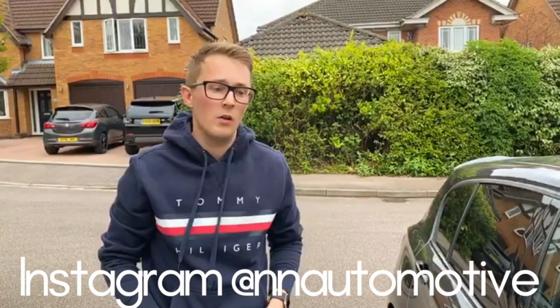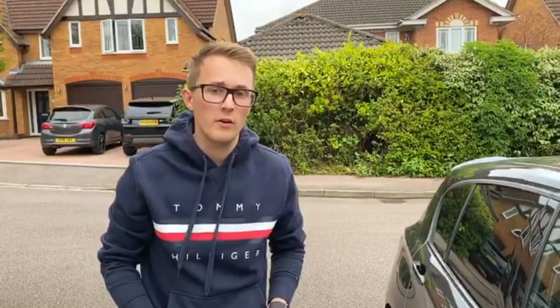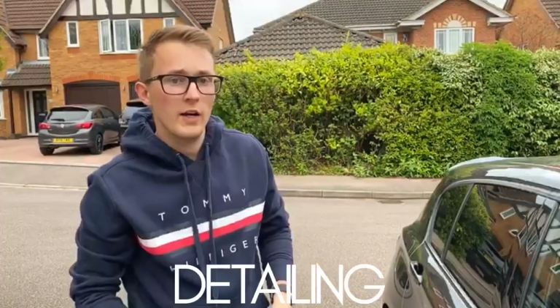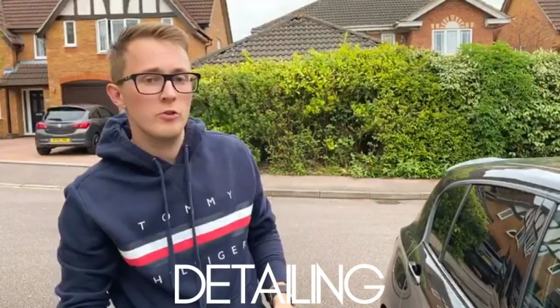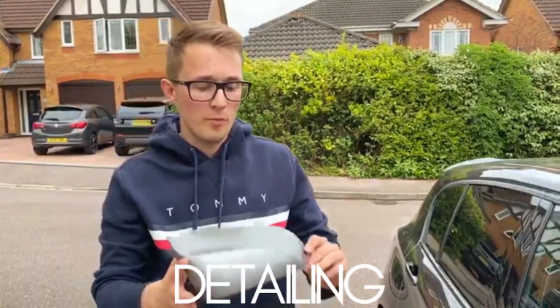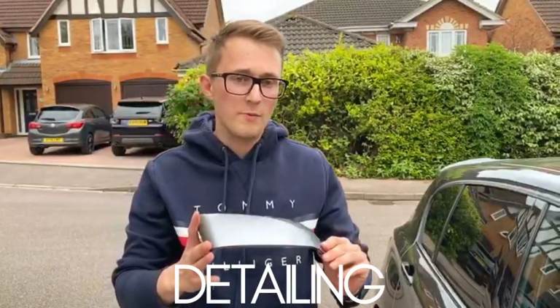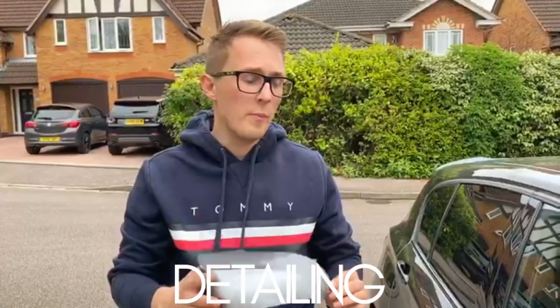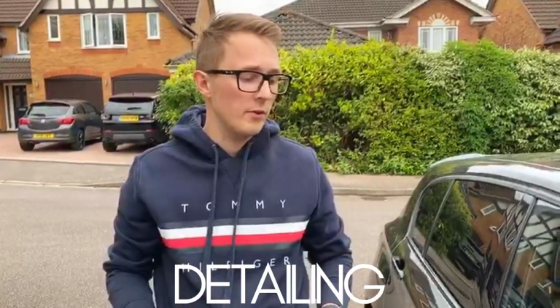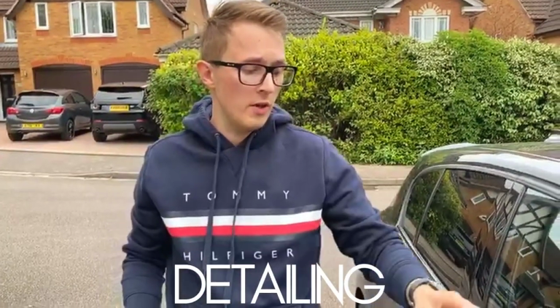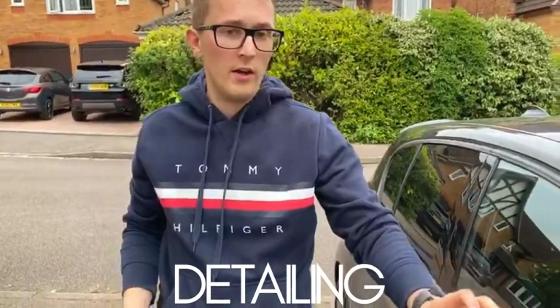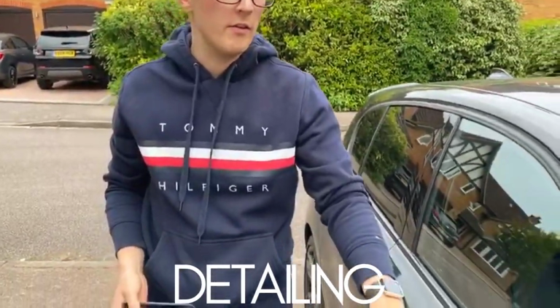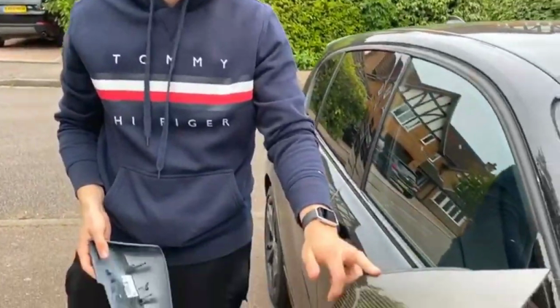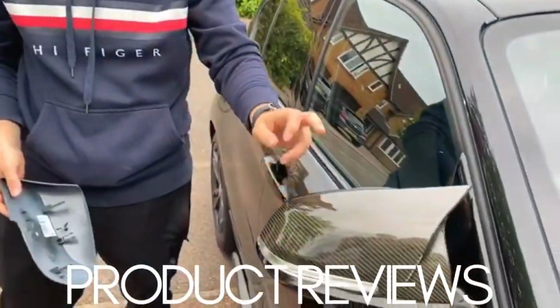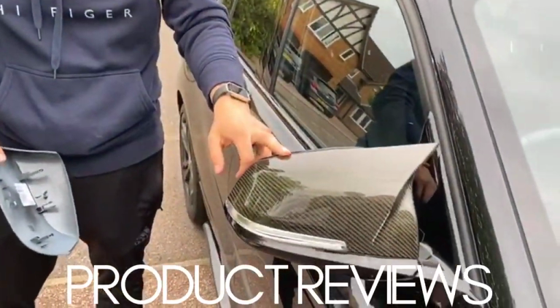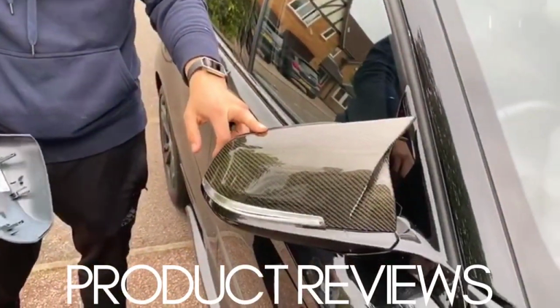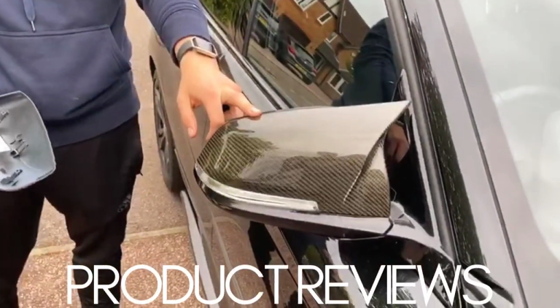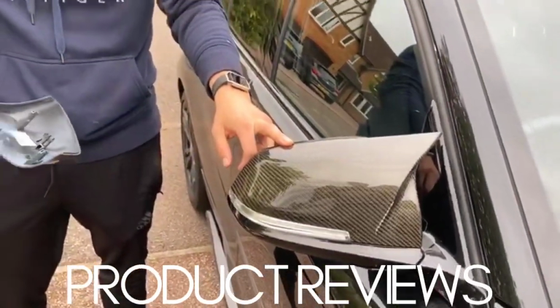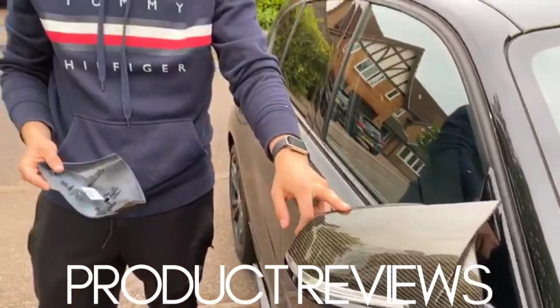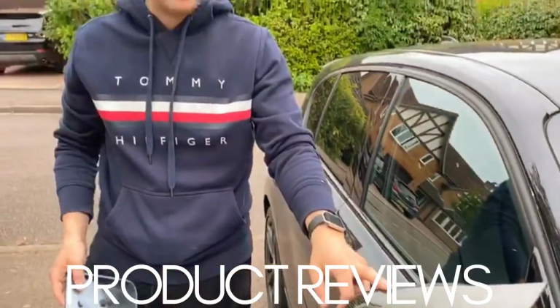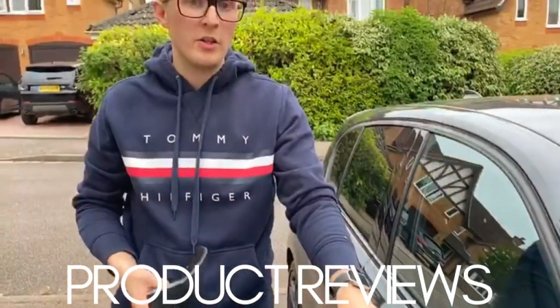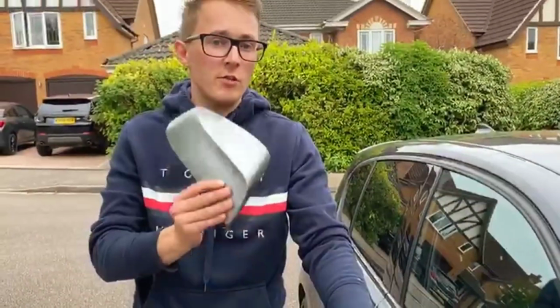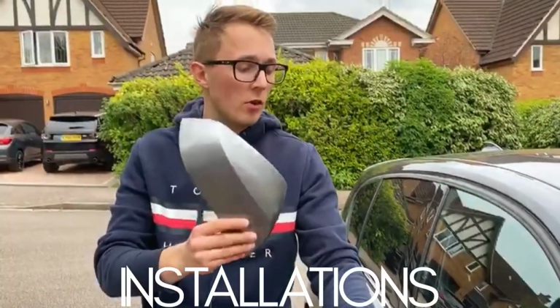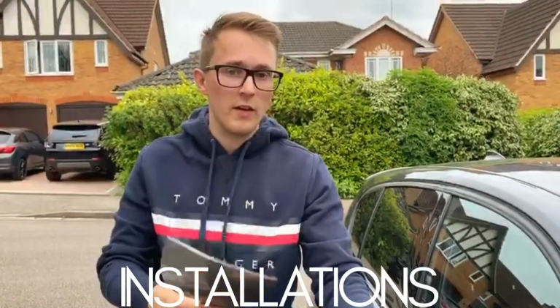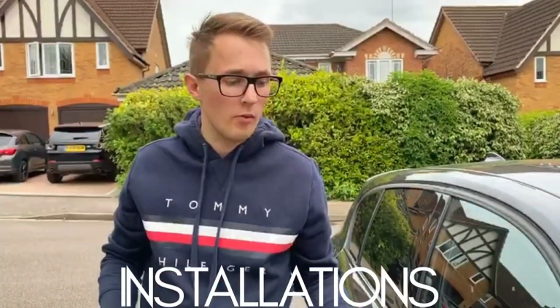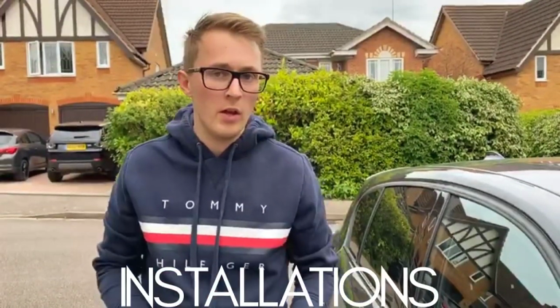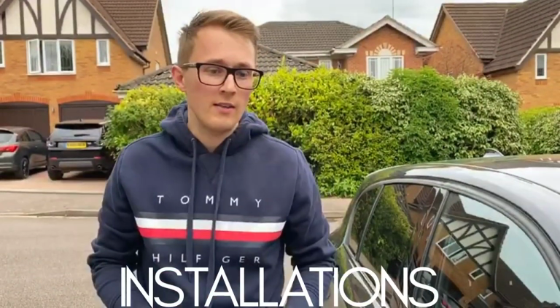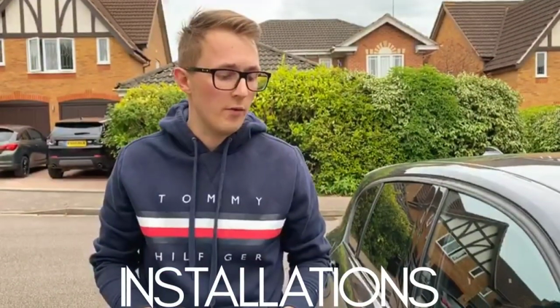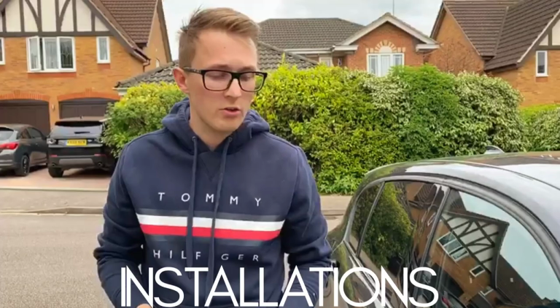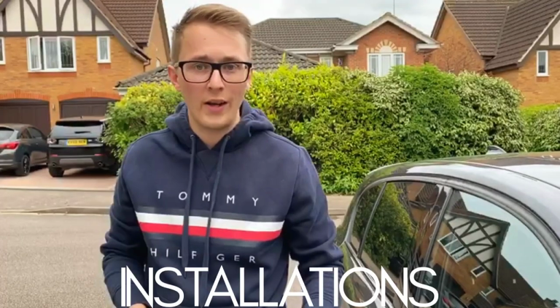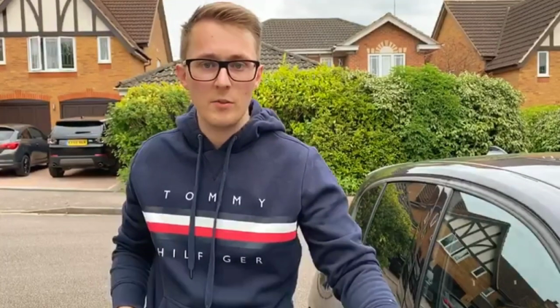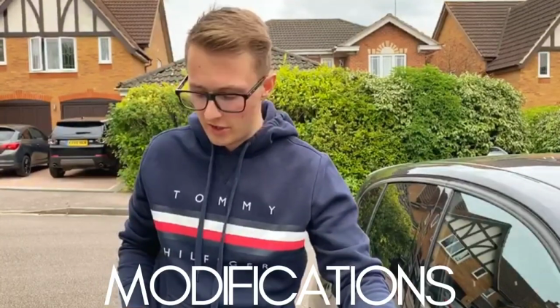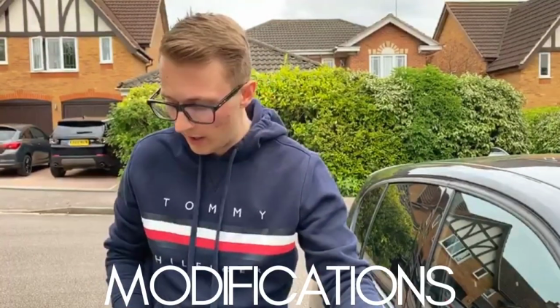Quick video to show you how to change your mirror caps on the BMW F series. This is on the M140i F21. I'm actually going to be changing back to the stock mirrors for now, so I thought, as a few of you have asked, I'll show you a quick and easy way of changing these mirror caps.